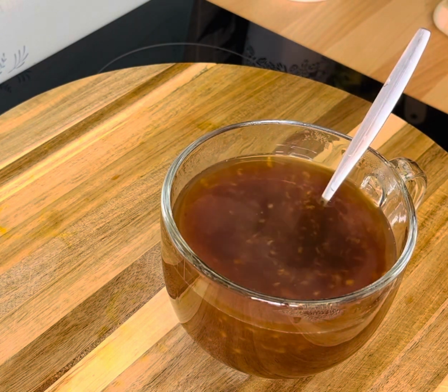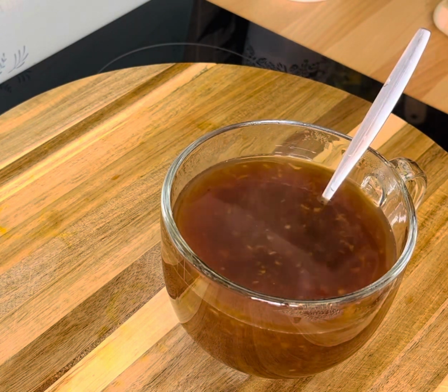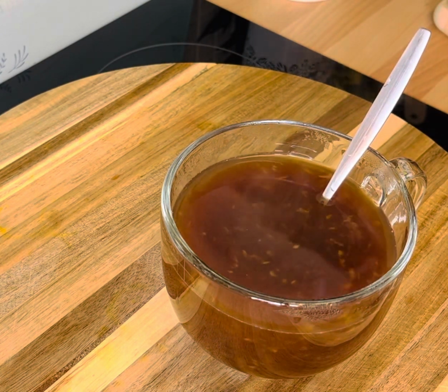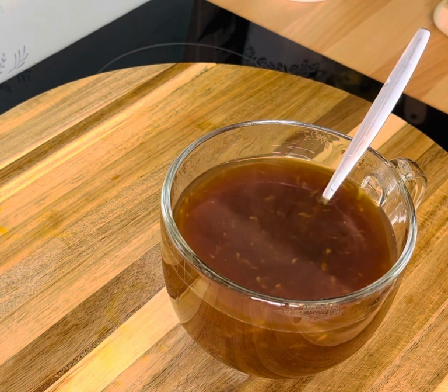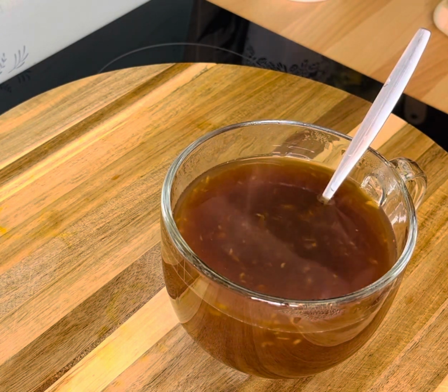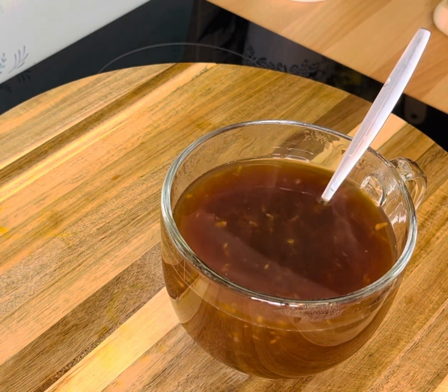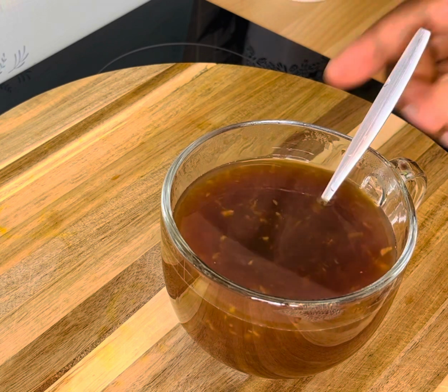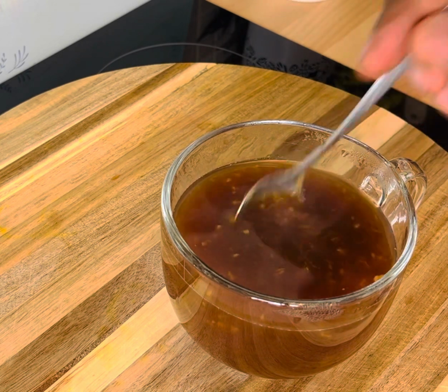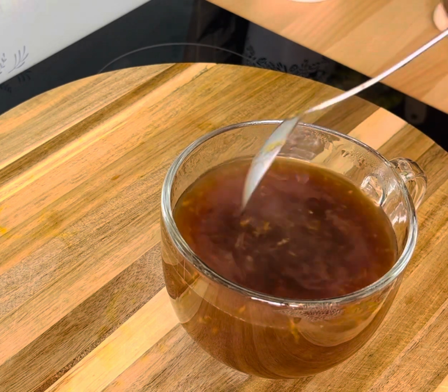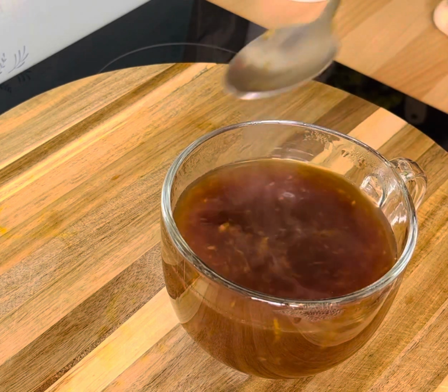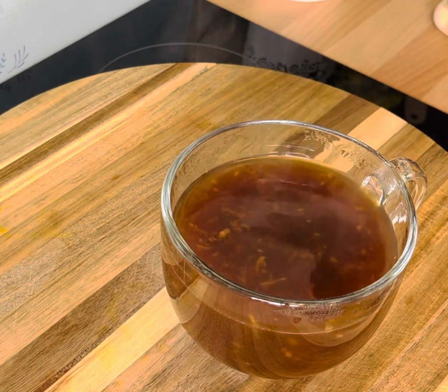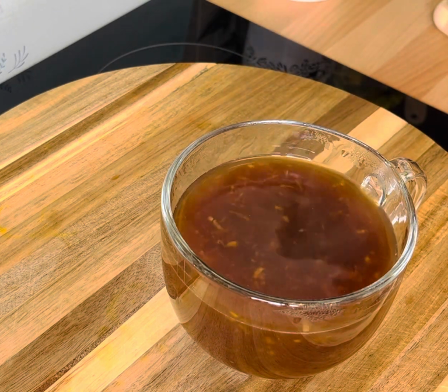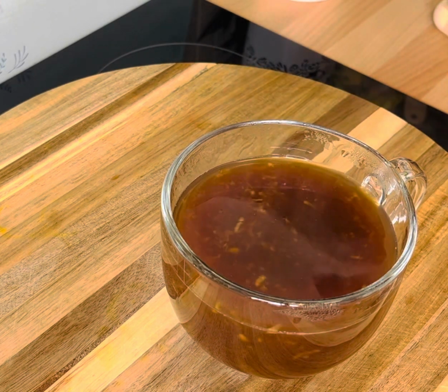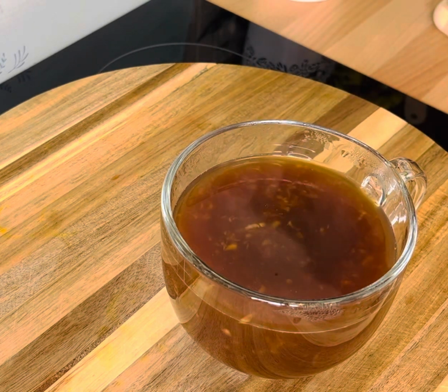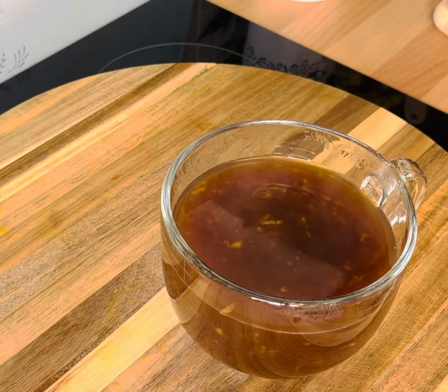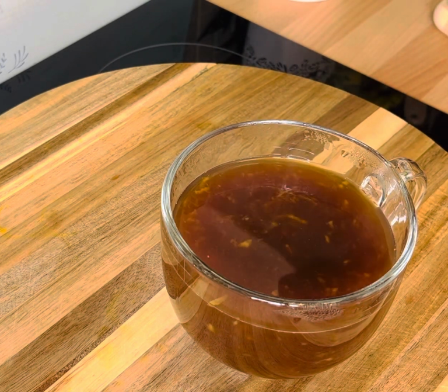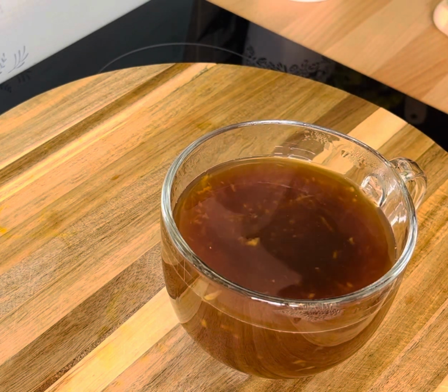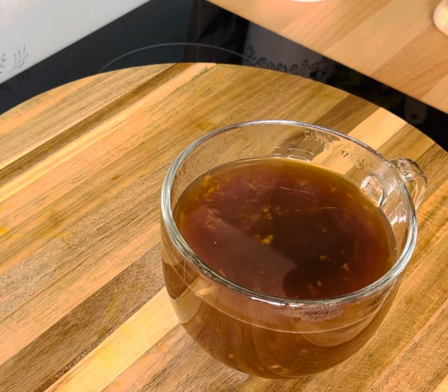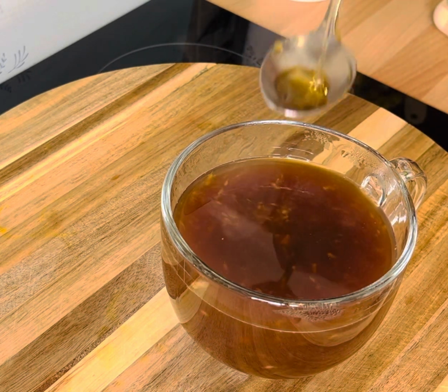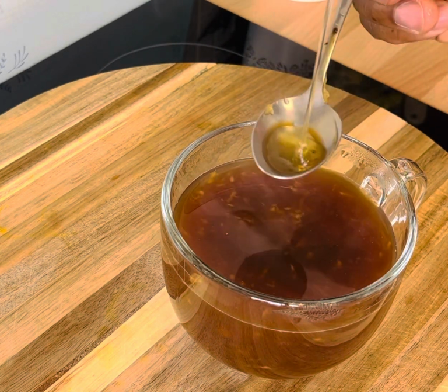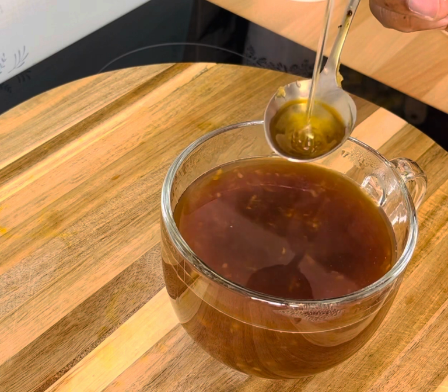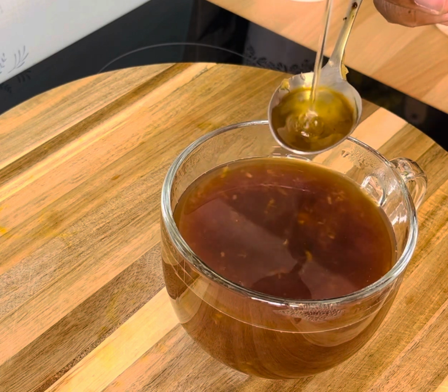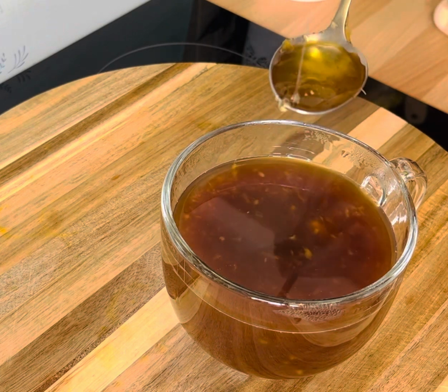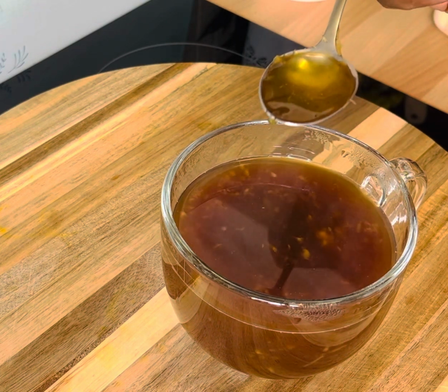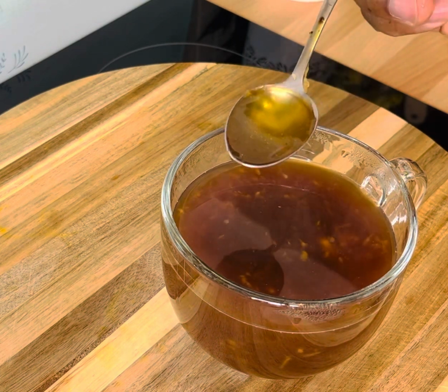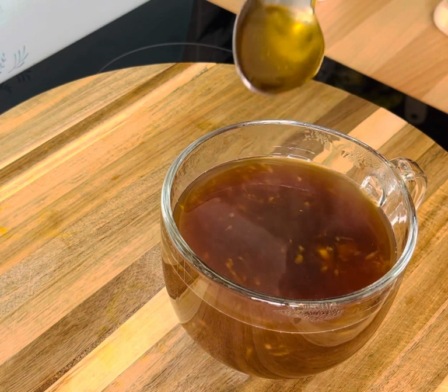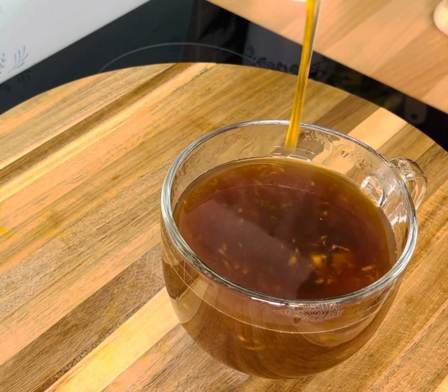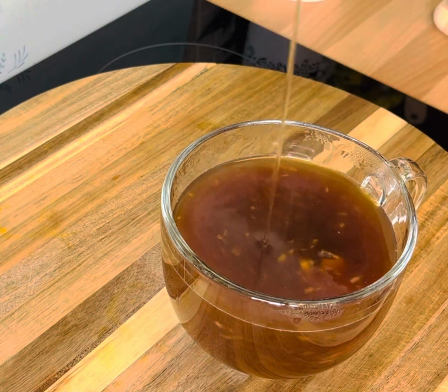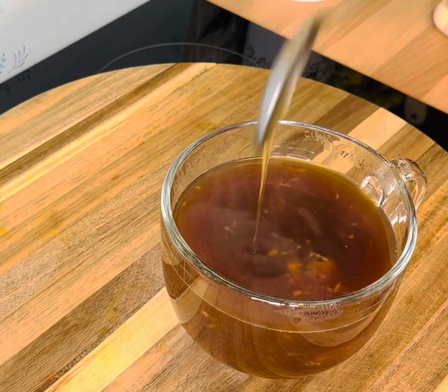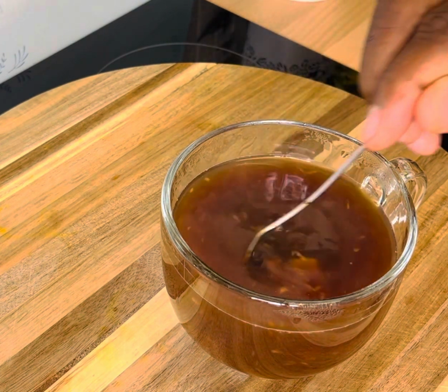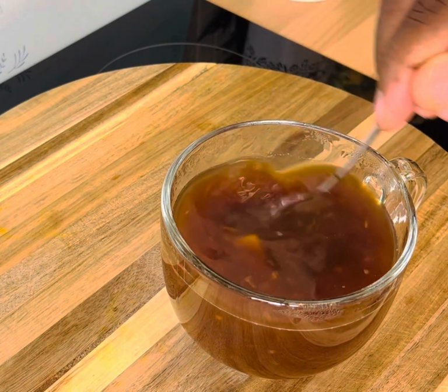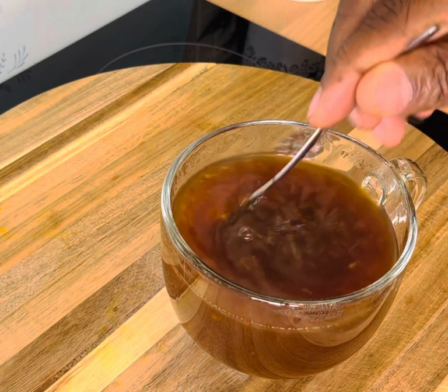Next, if you like, I've got some organic honey which you can also use. Add about half a teaspoon of organic honey and give it a mix.